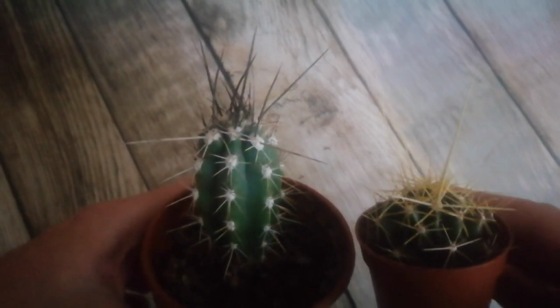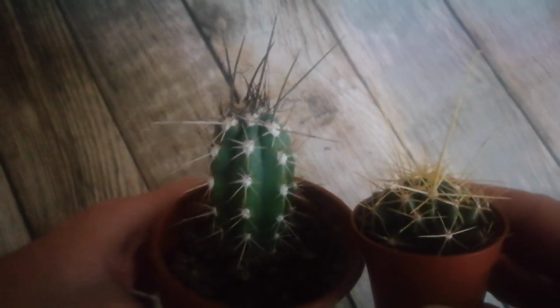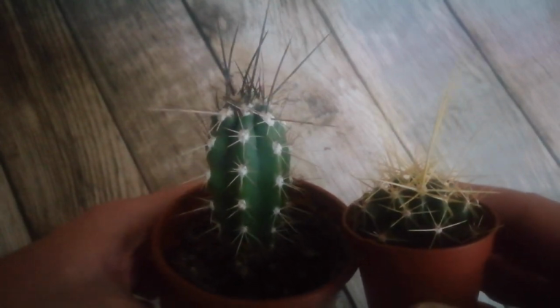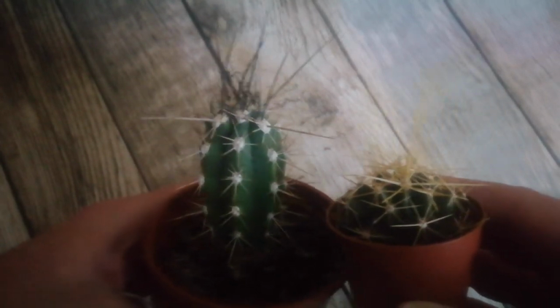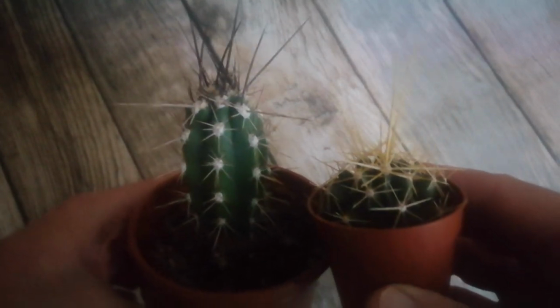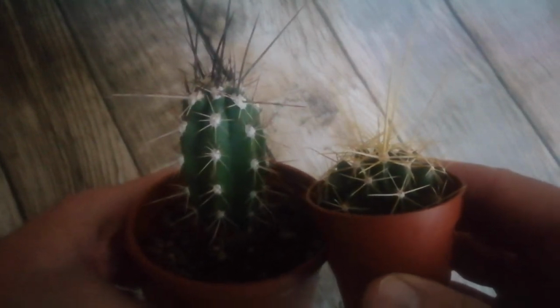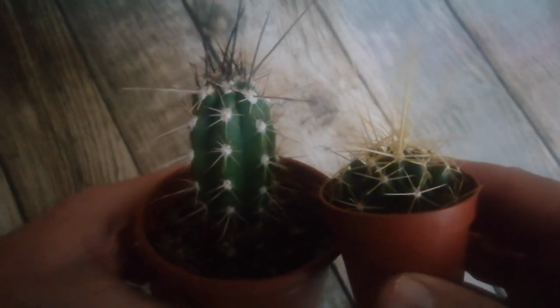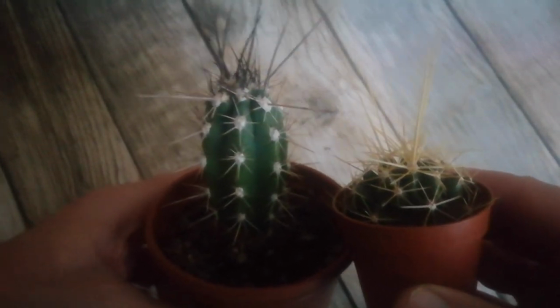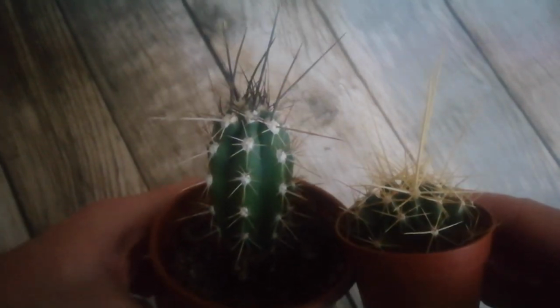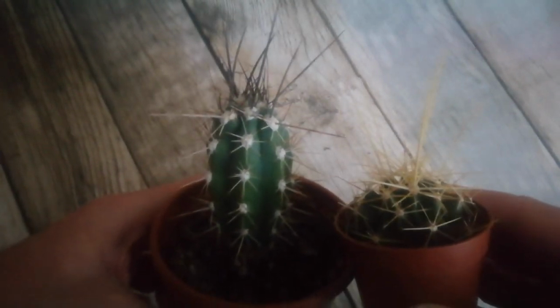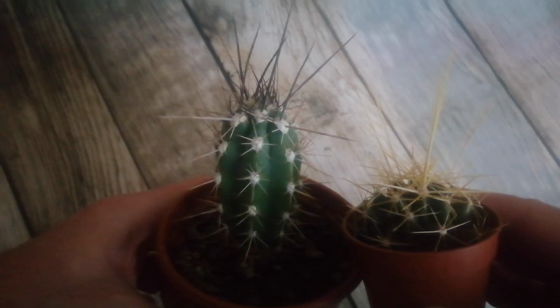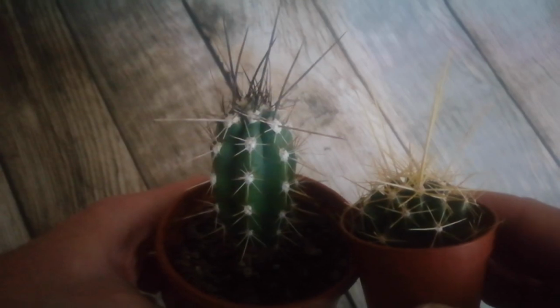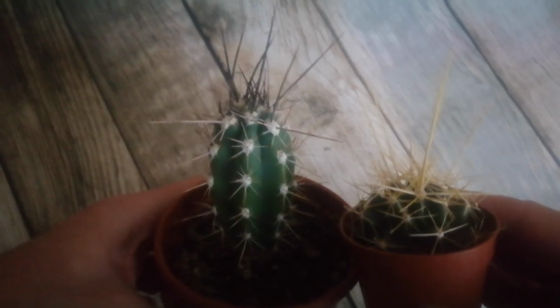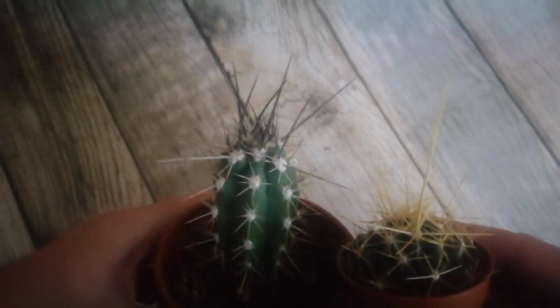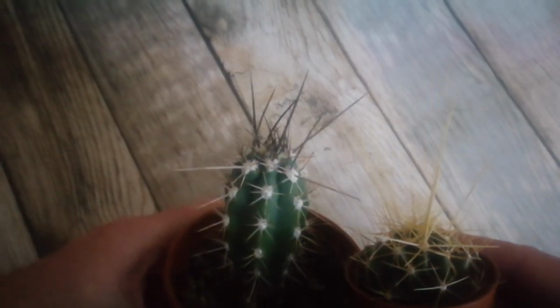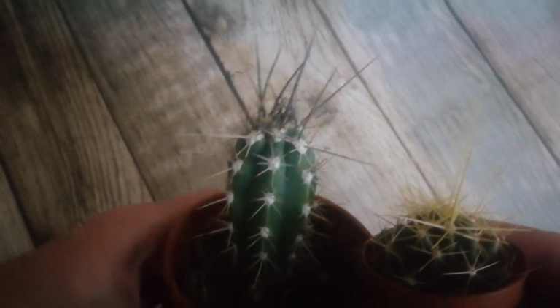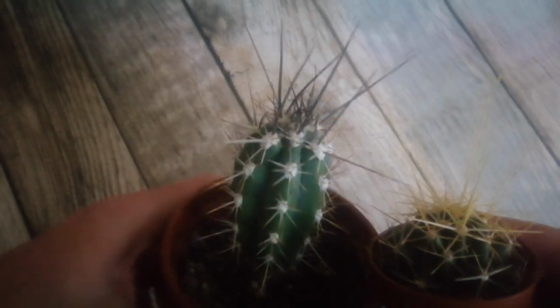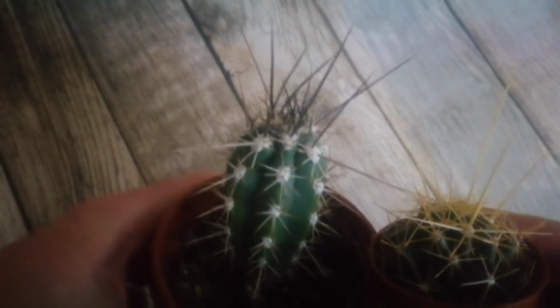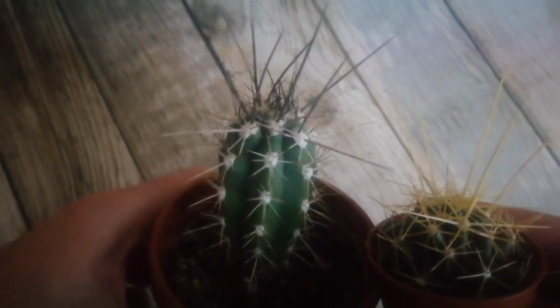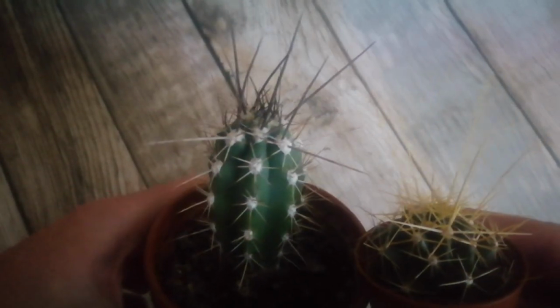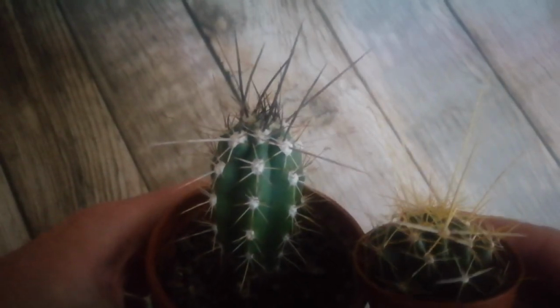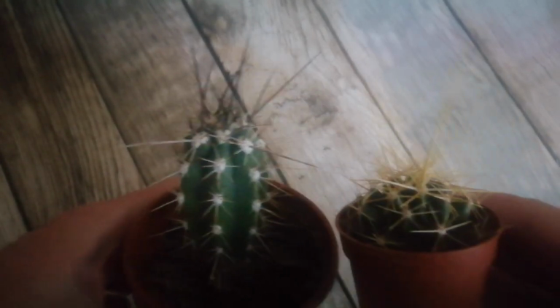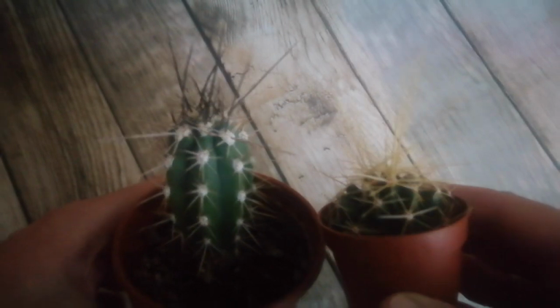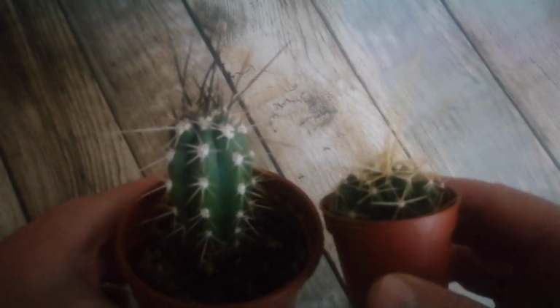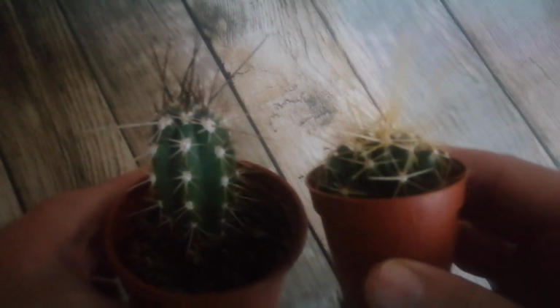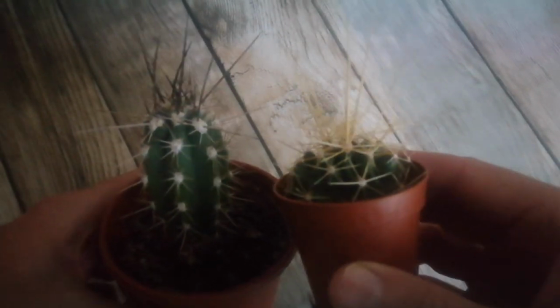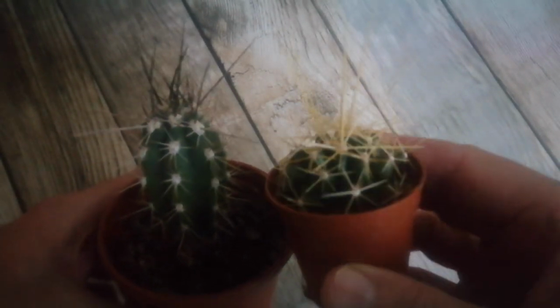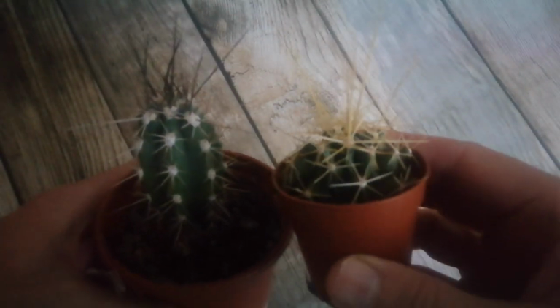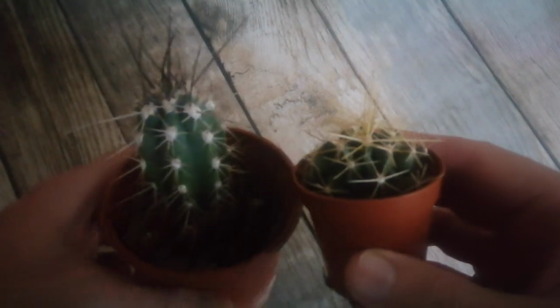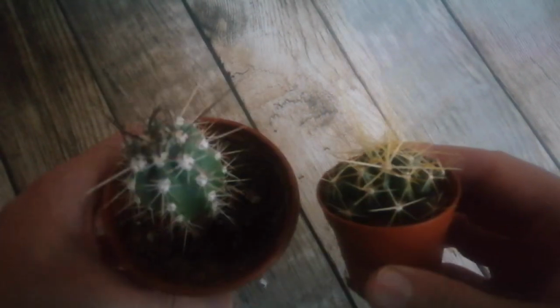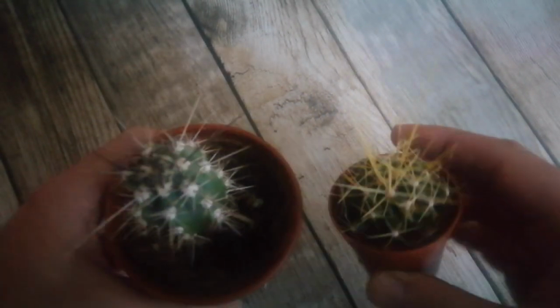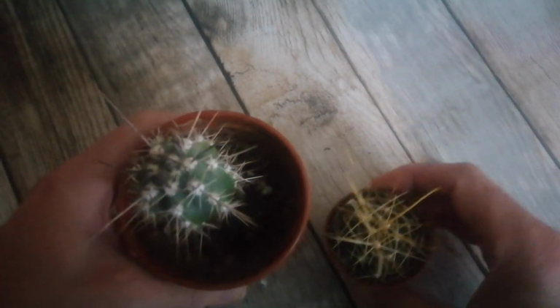So that's cacti with long apical spines. Hope you like this — if you did, please like and subscribe, and I'll see you again soon. Thanks for watching.